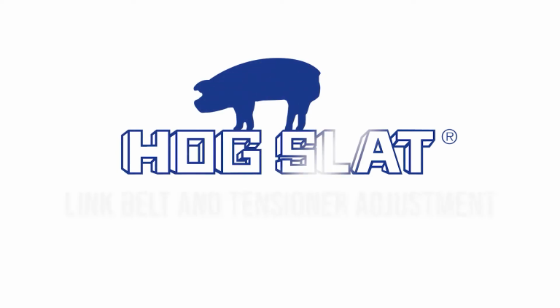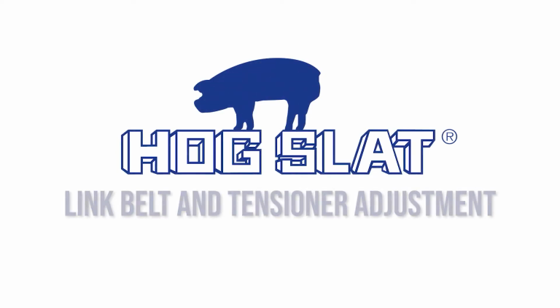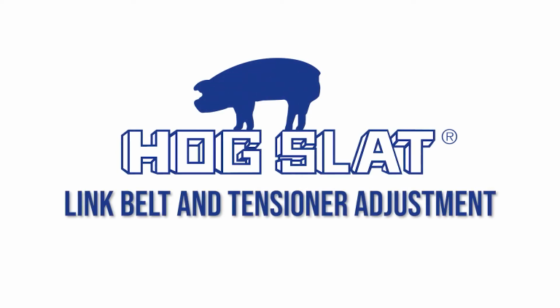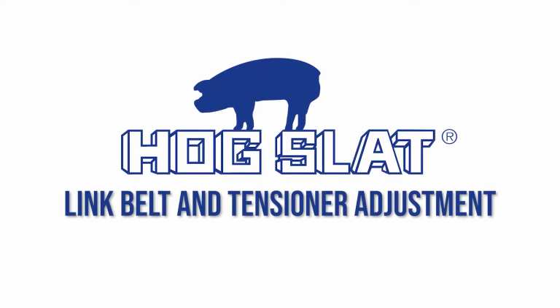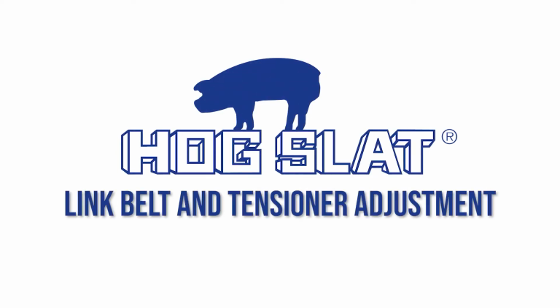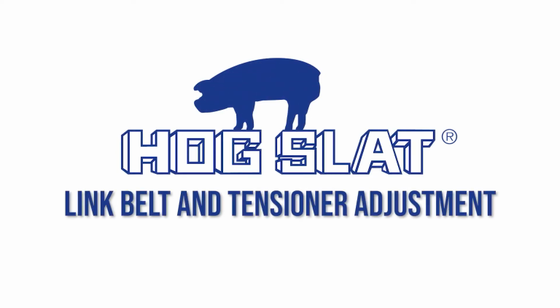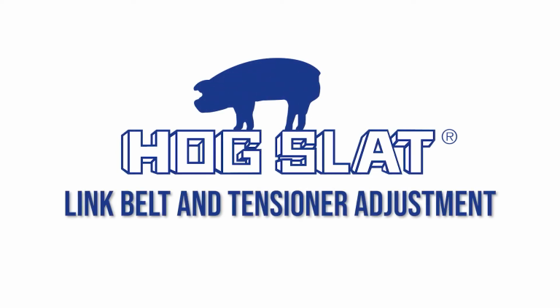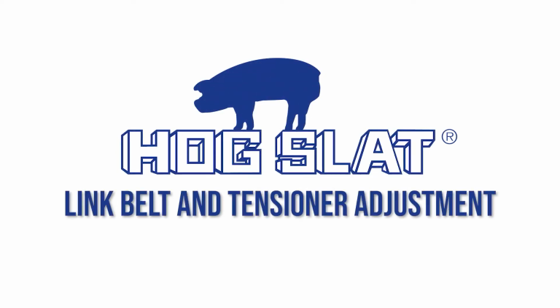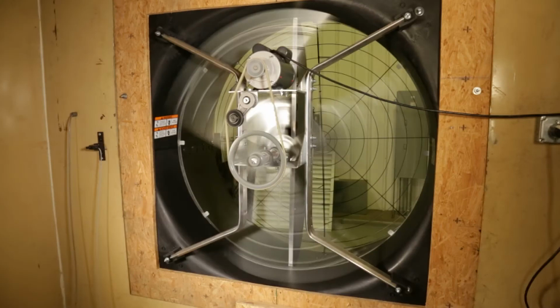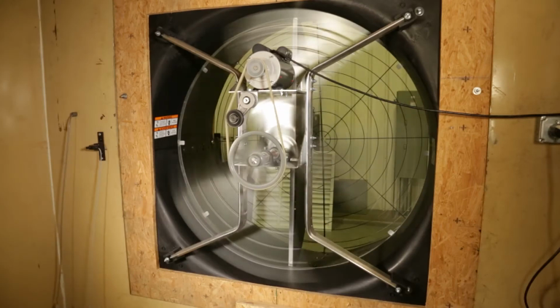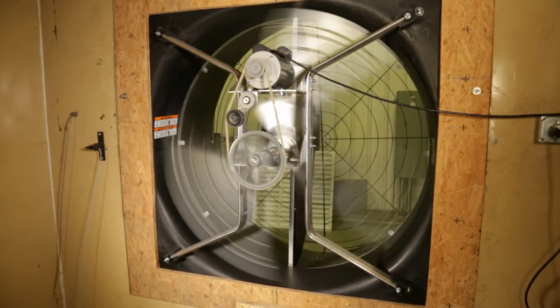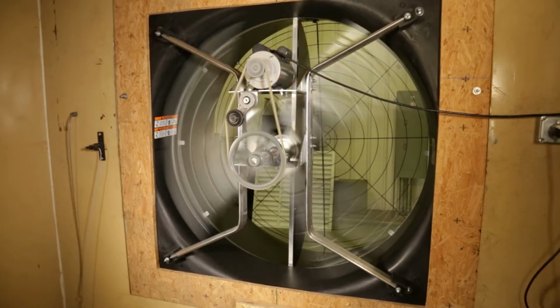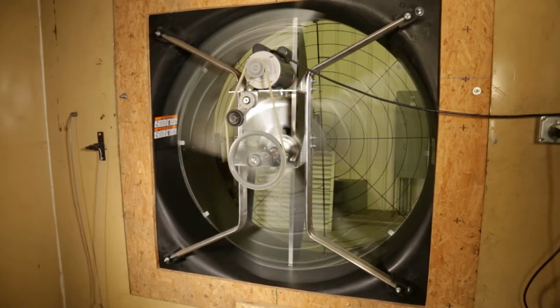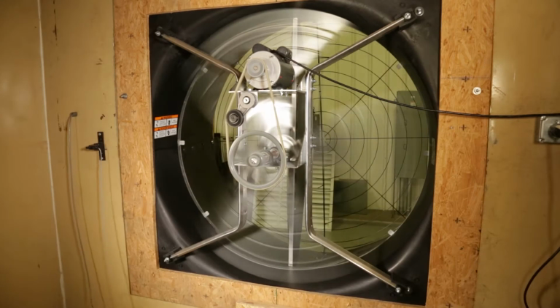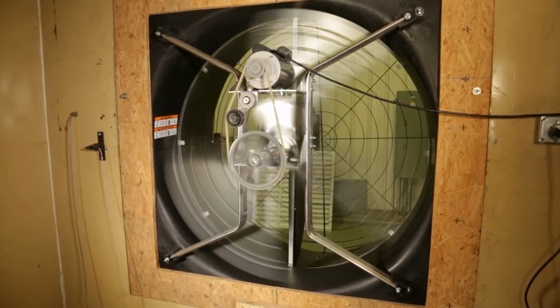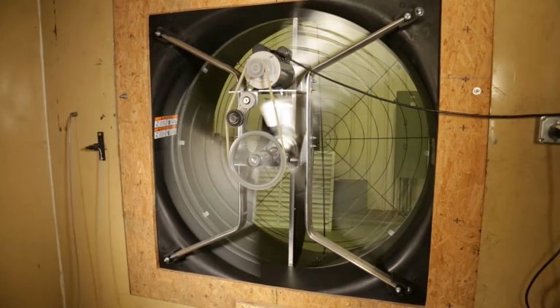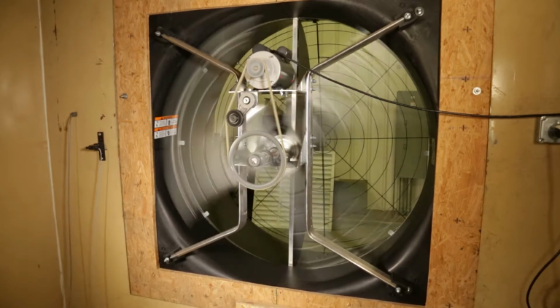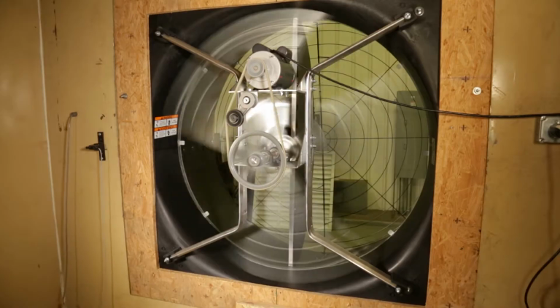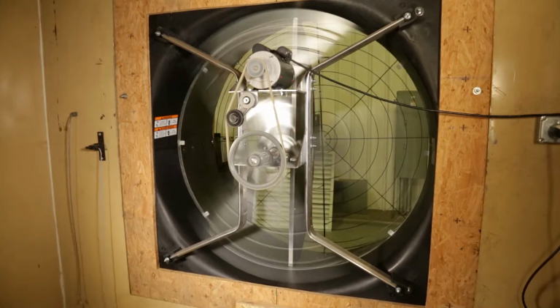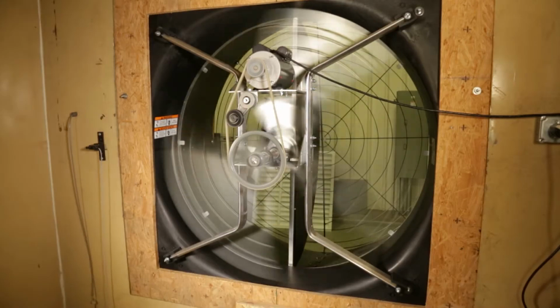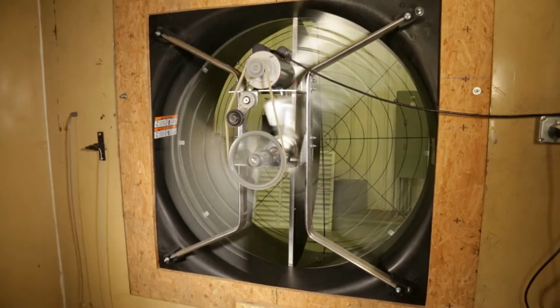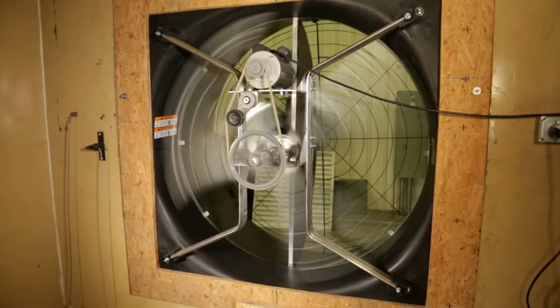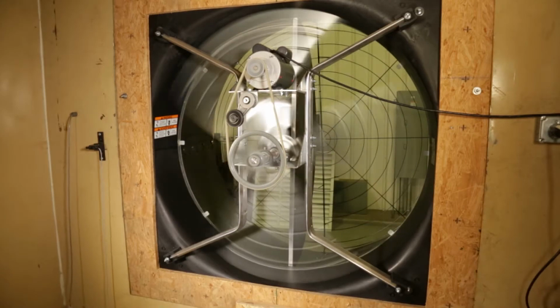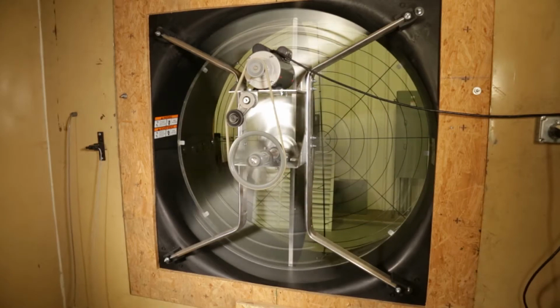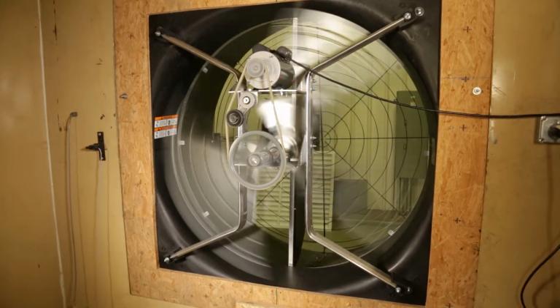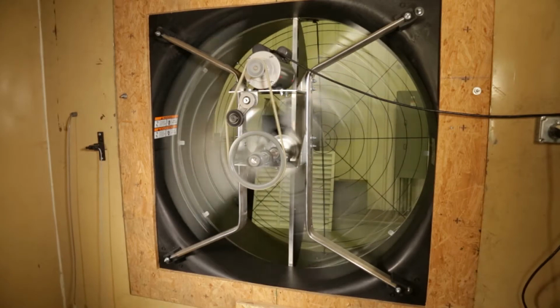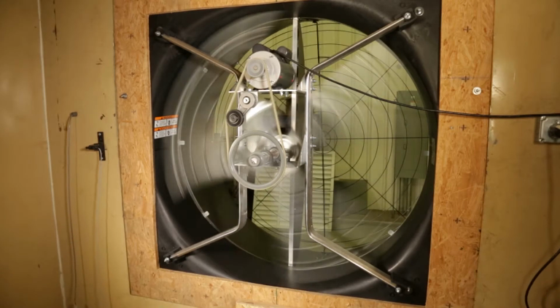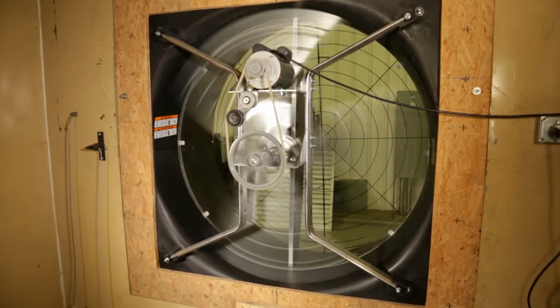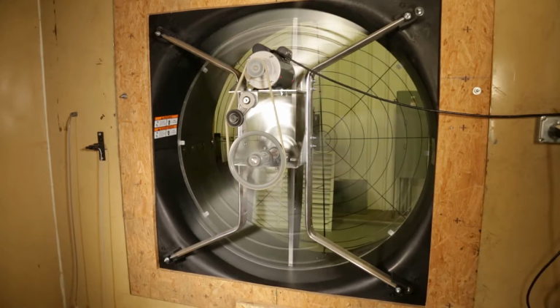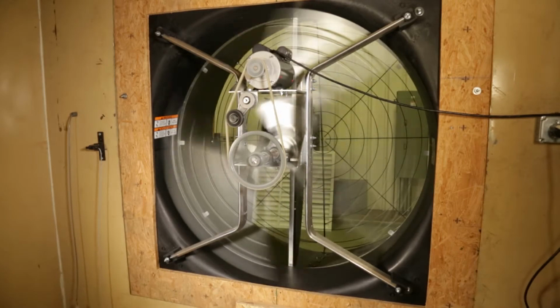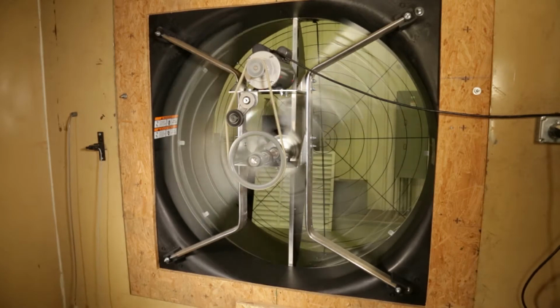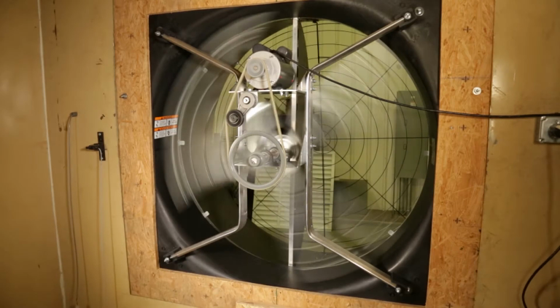Proper belt tension is imperative to maintain efficiency of your fan motors and prolong their lifespans. We'll show you how to check and adjust both your adjustable link and fixed belts.